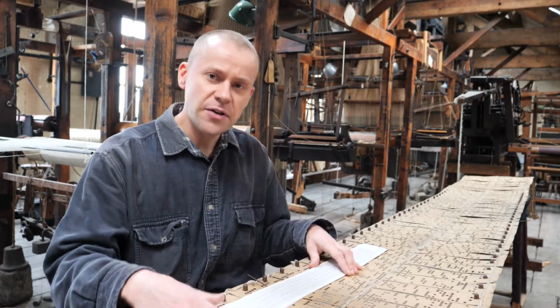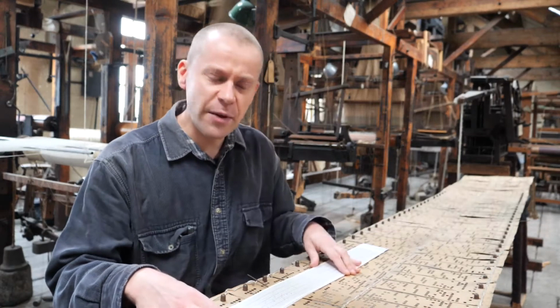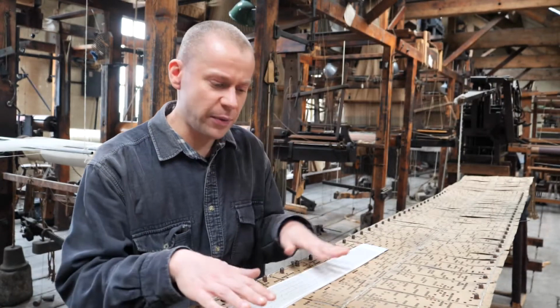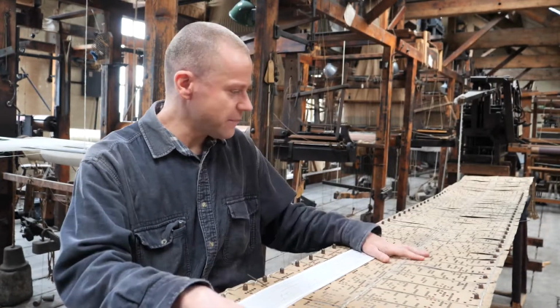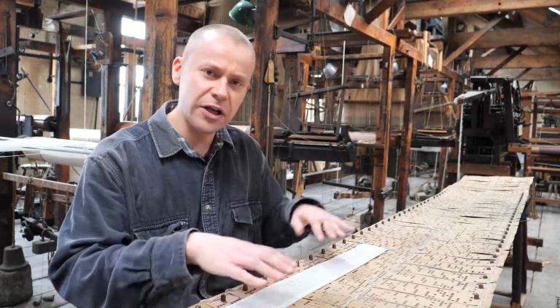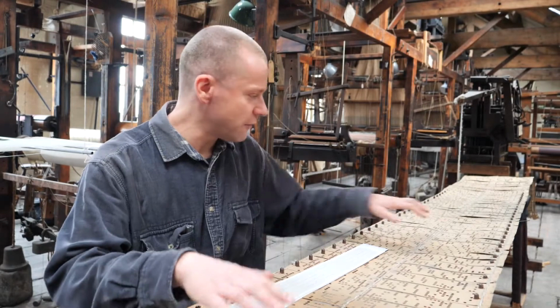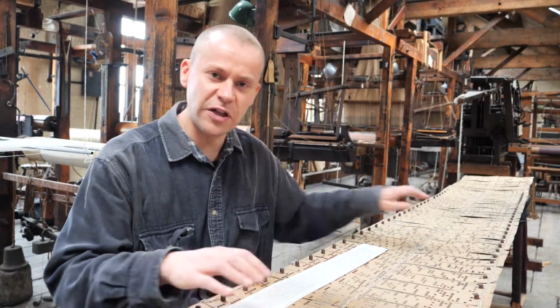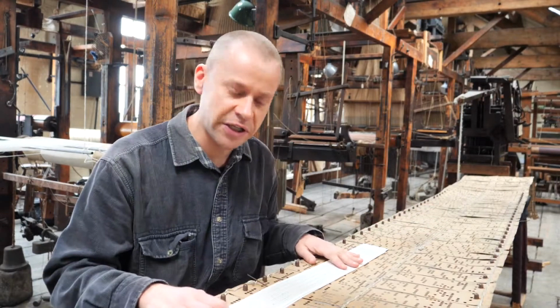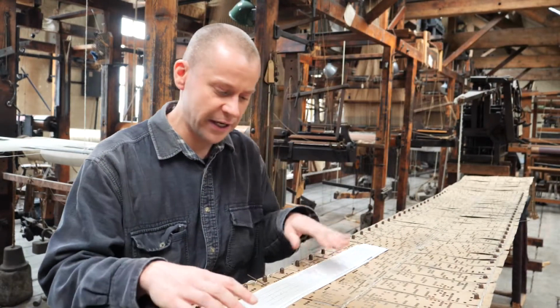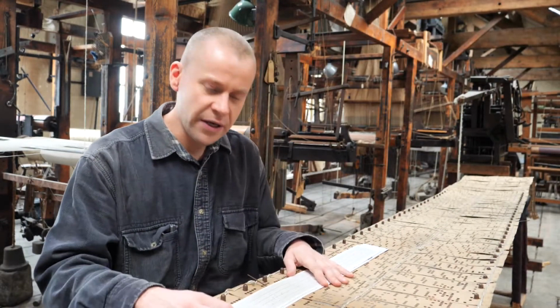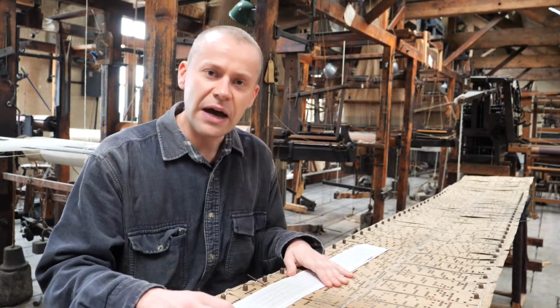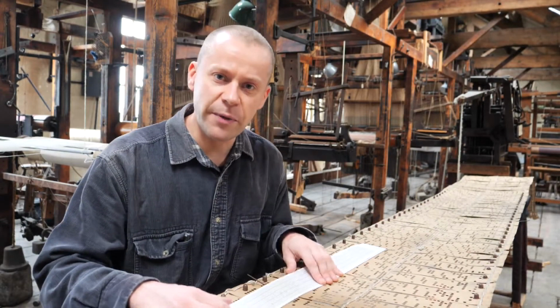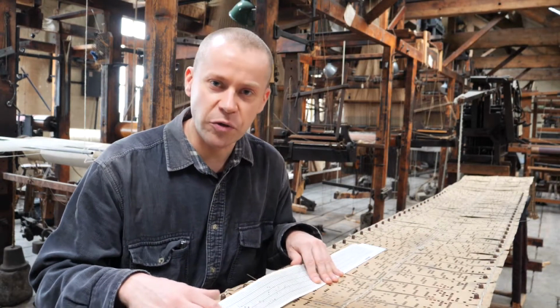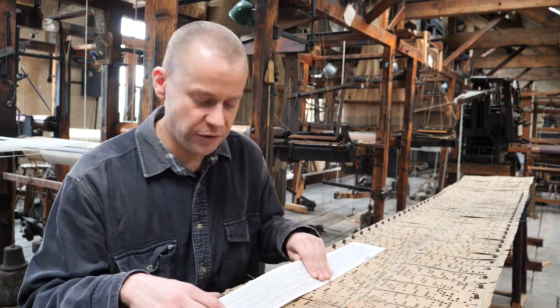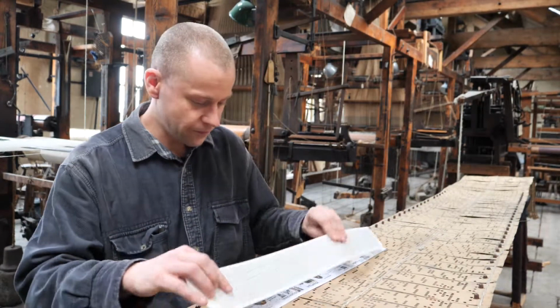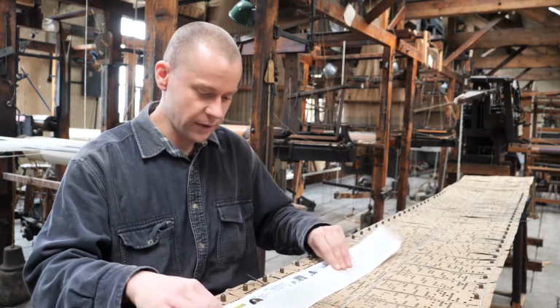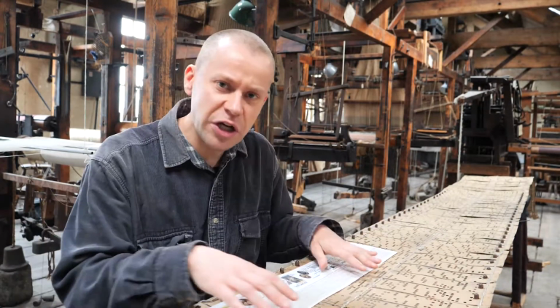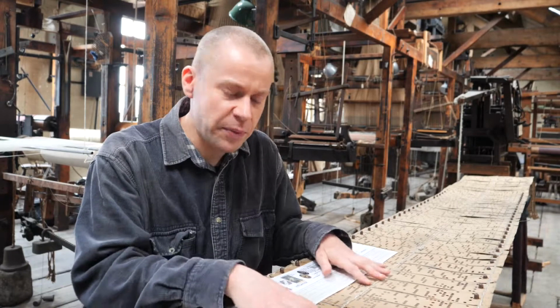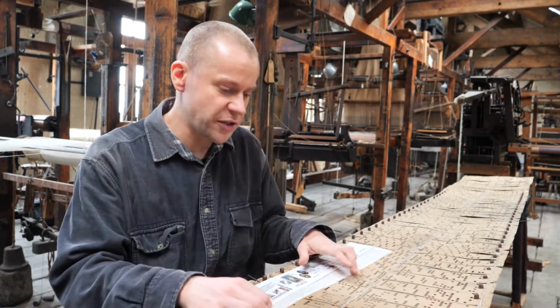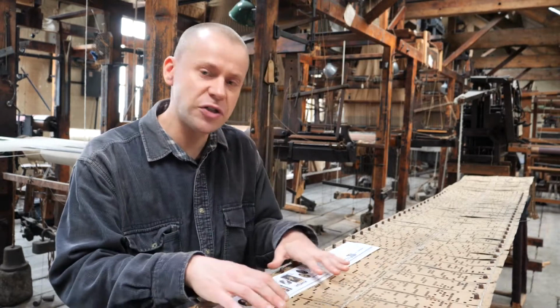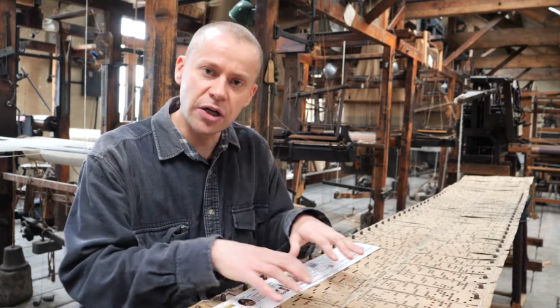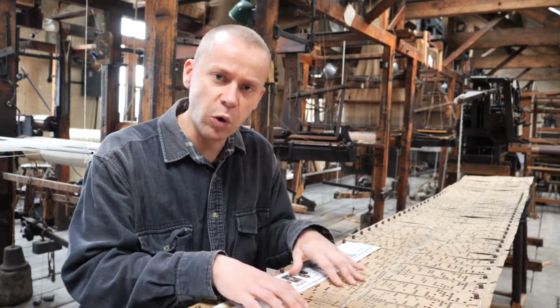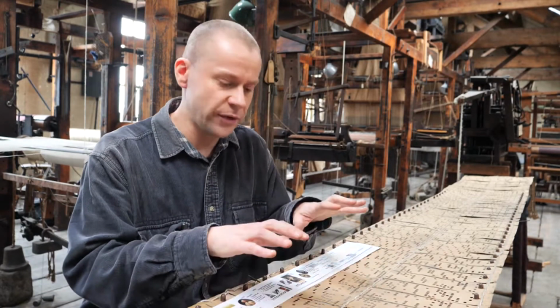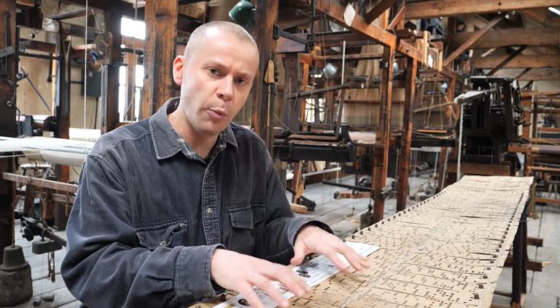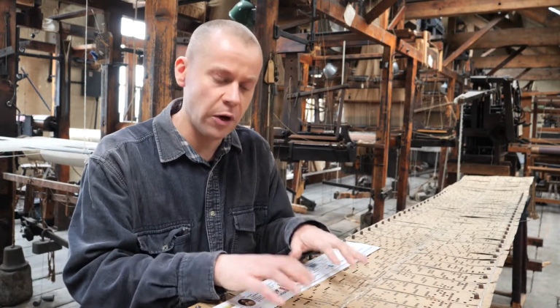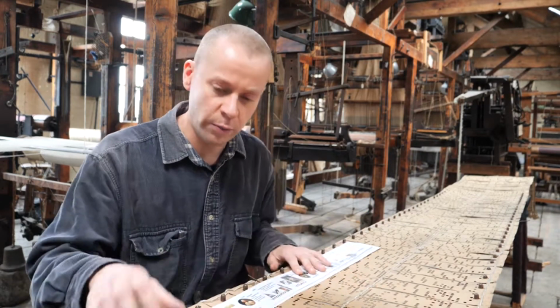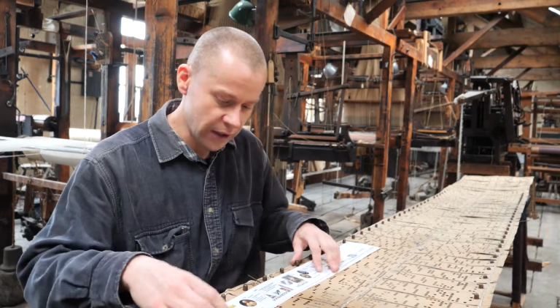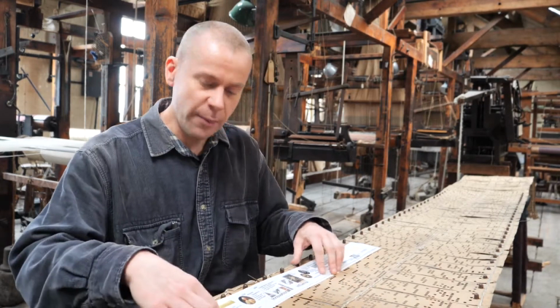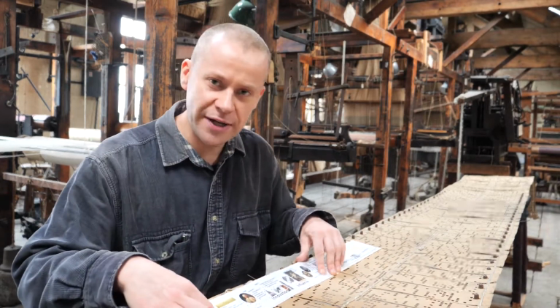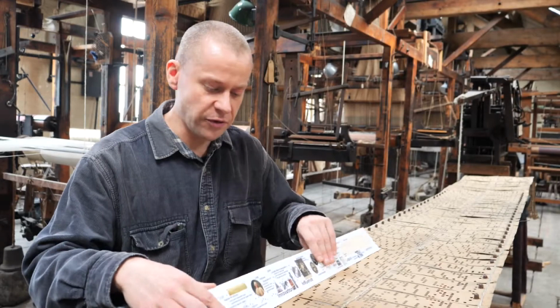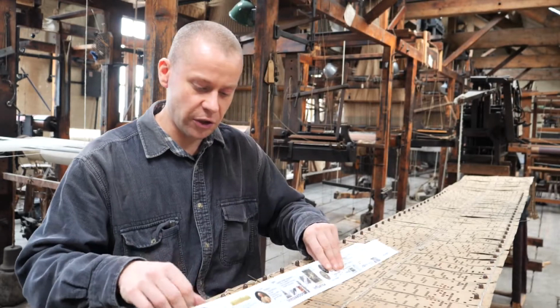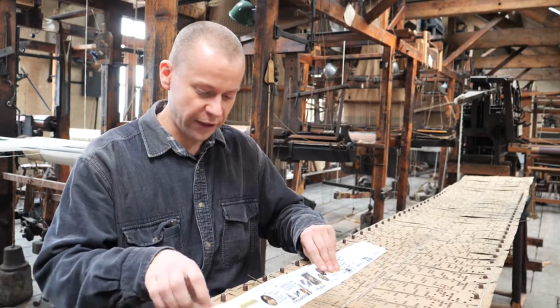So to celebrate his birthday and the incredible influence of these punch cards here, I've created my own special tribute. Now Jacquard's punch cards of course controlled the warp threads on the loom, but punch cards can be used to control other things.